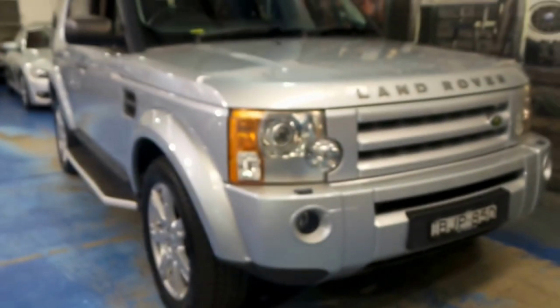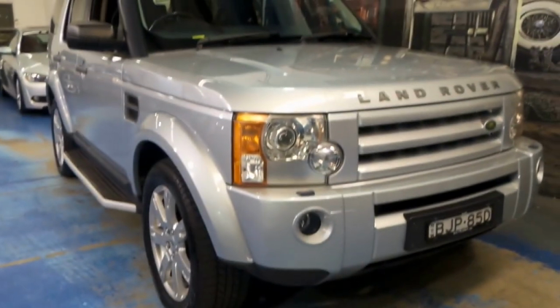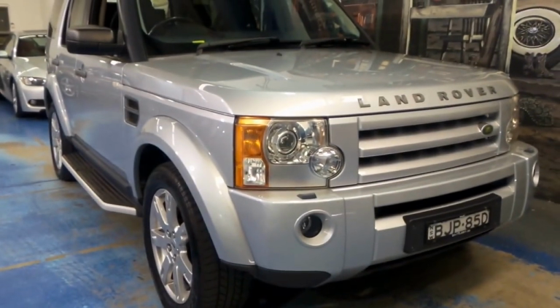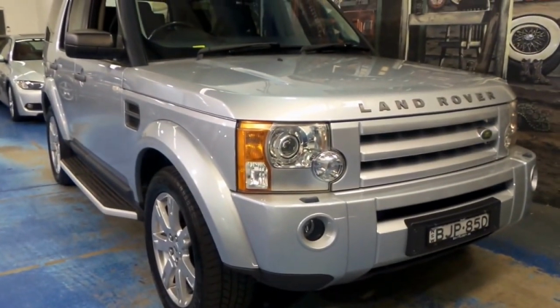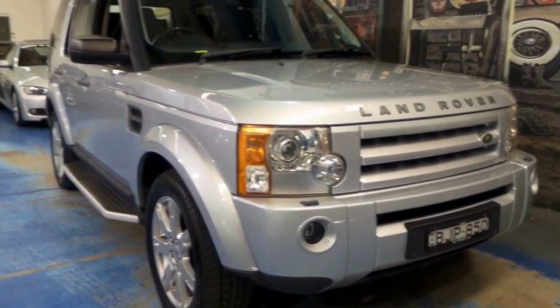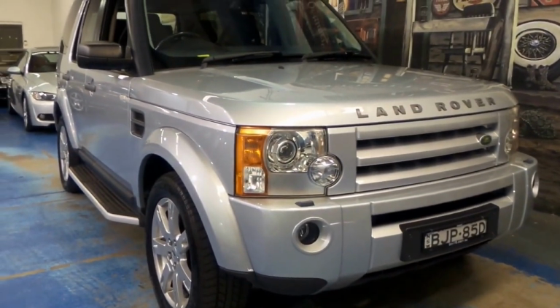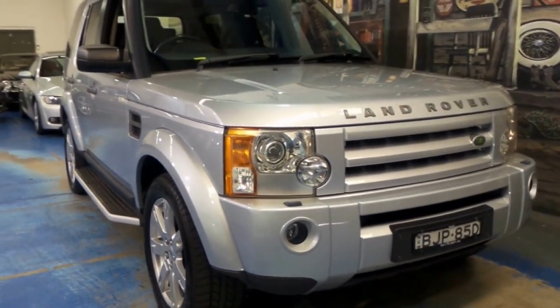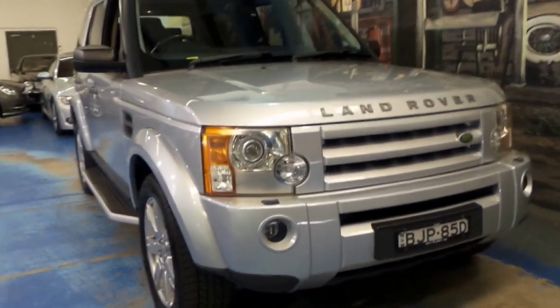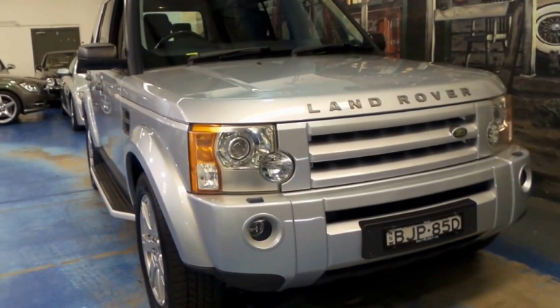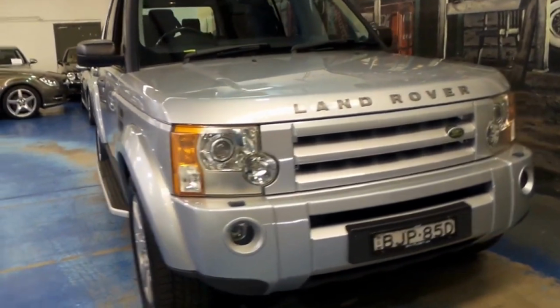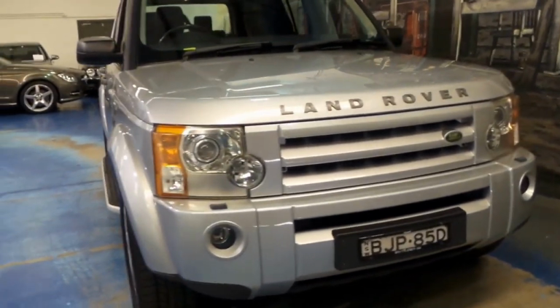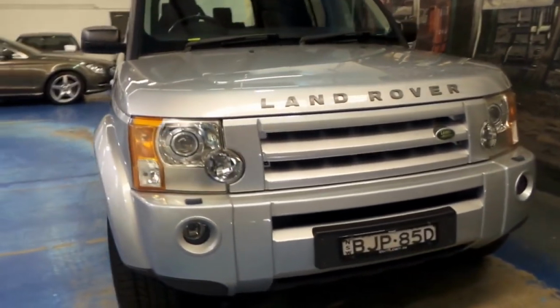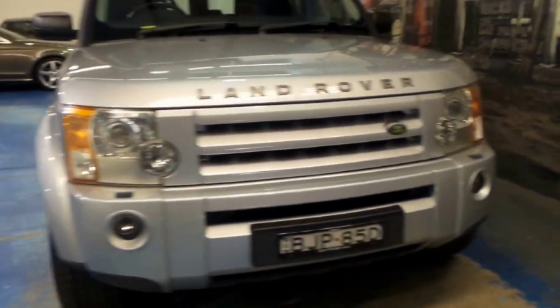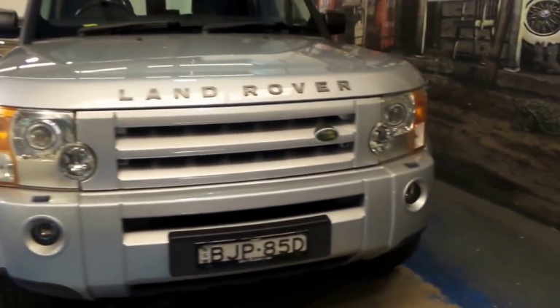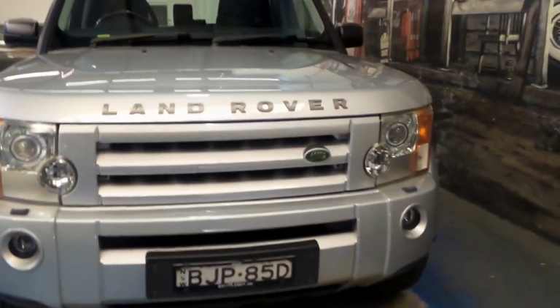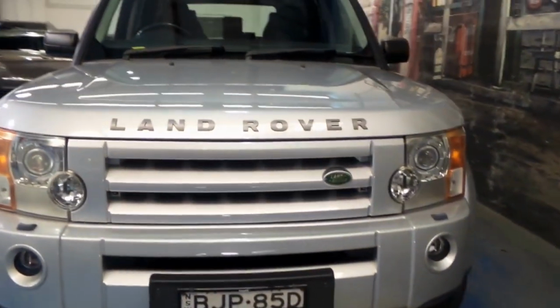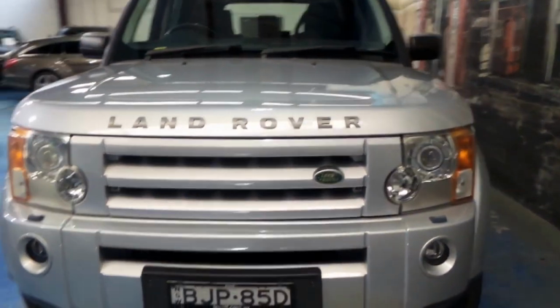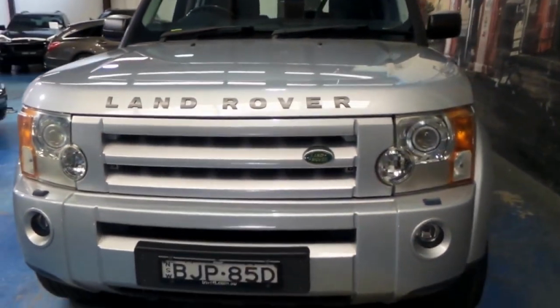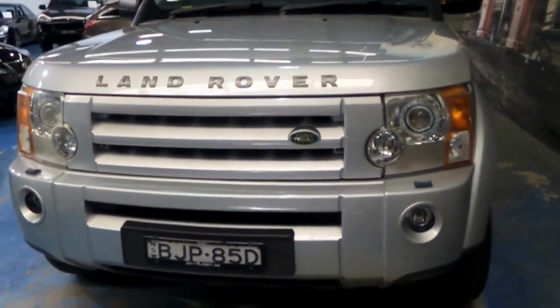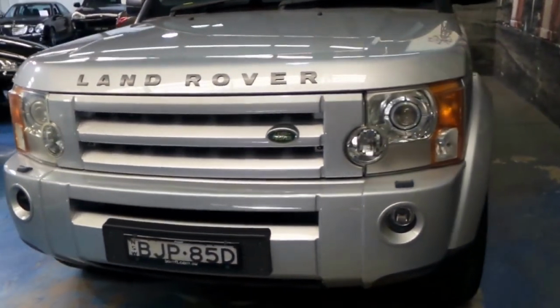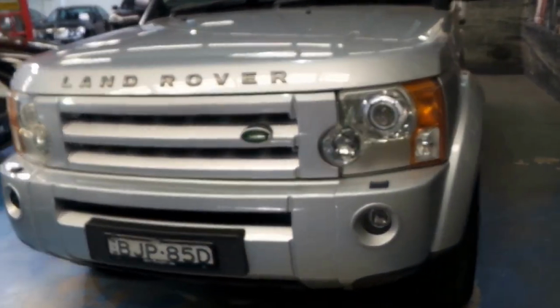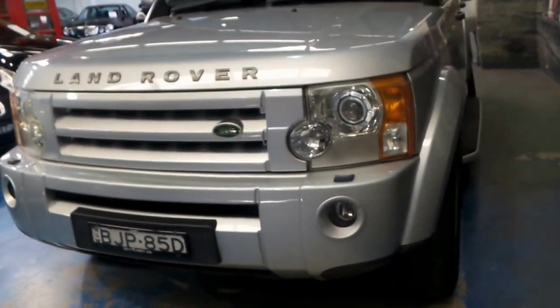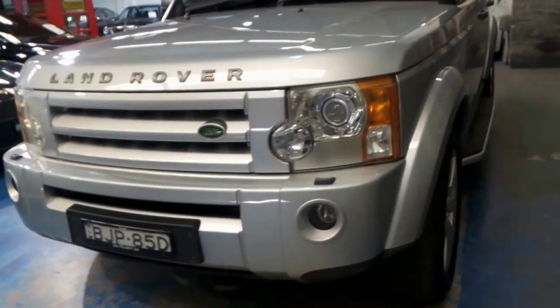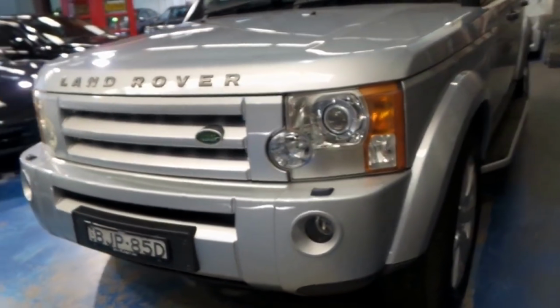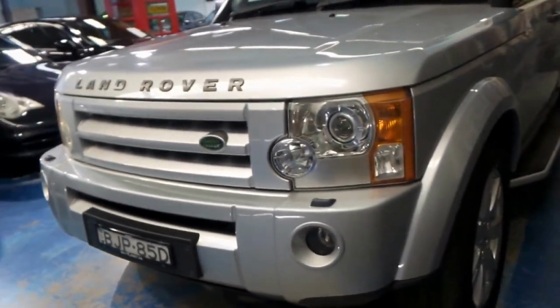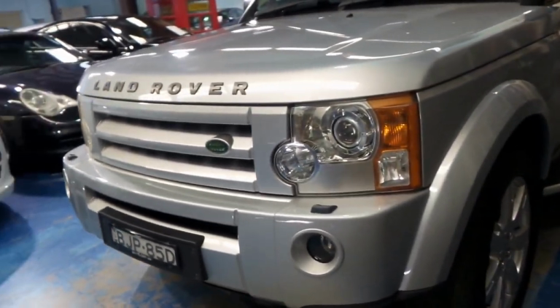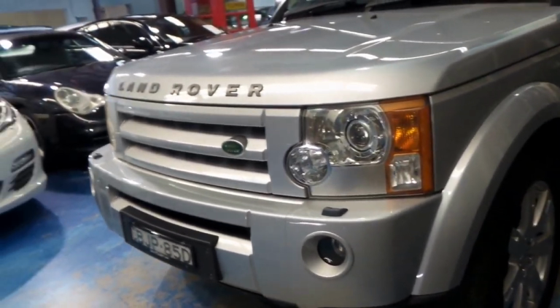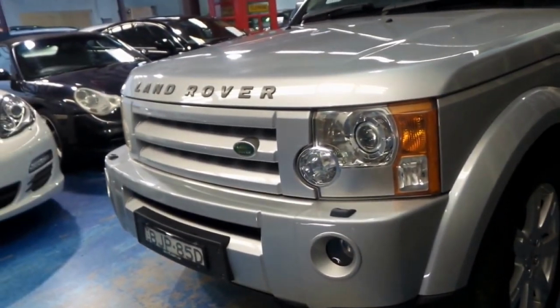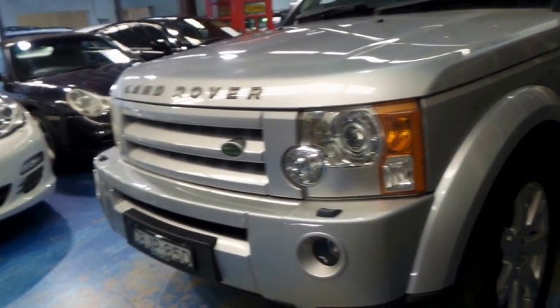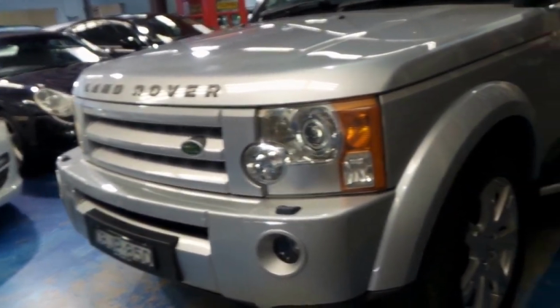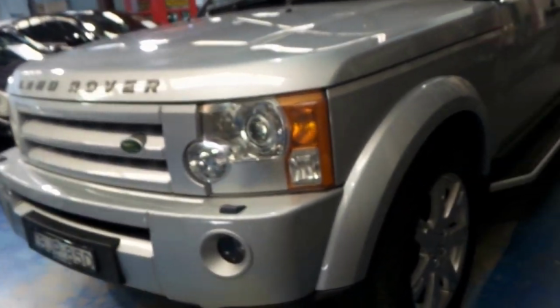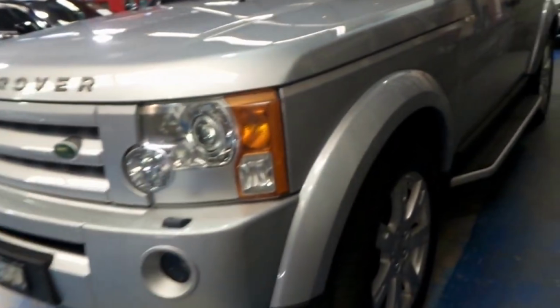So this is a real pleasure — a 2009, last of the Land Rover Discovery 3s with the 4-litre six-cylinder engine. Heaps and heaps of power, a good towing vehicle, and this is a car loaded with options.